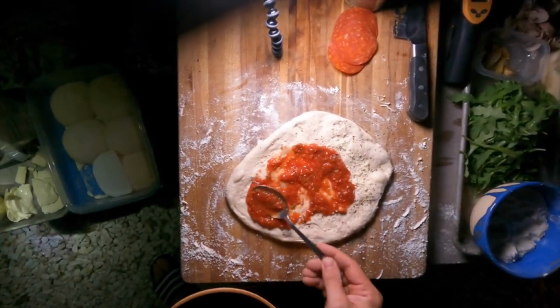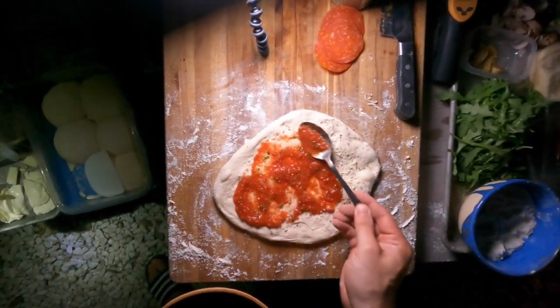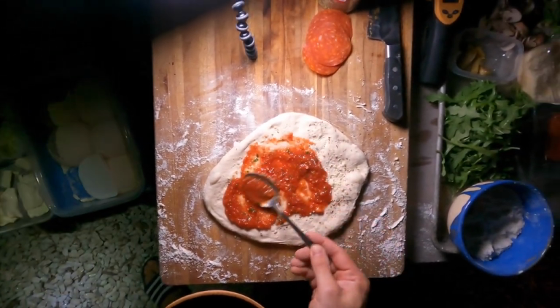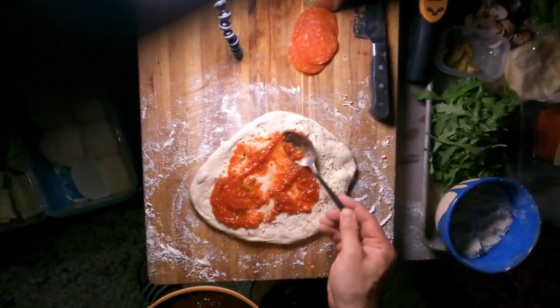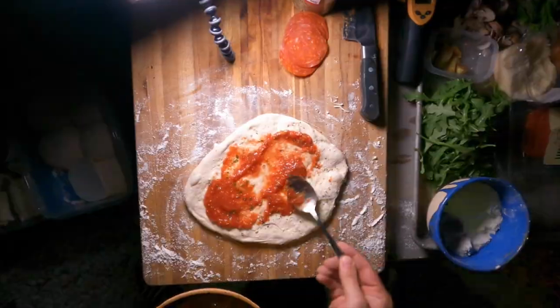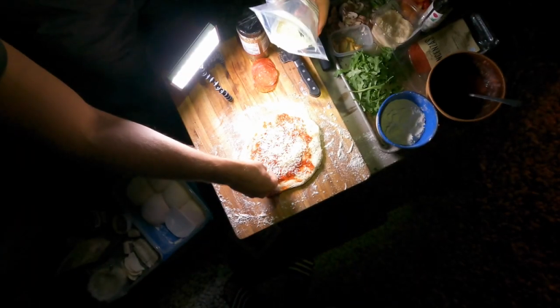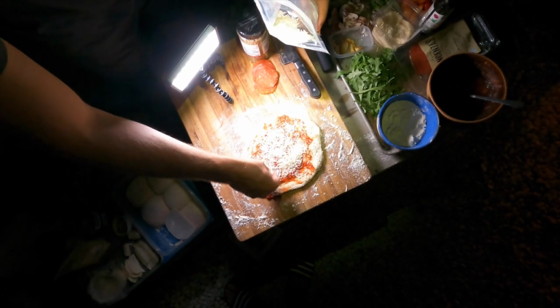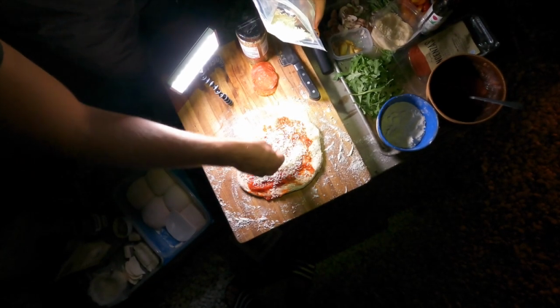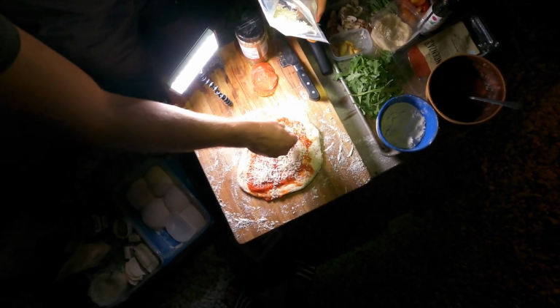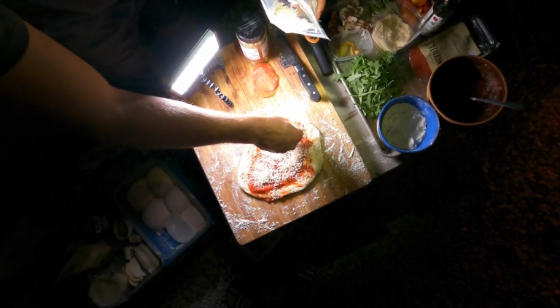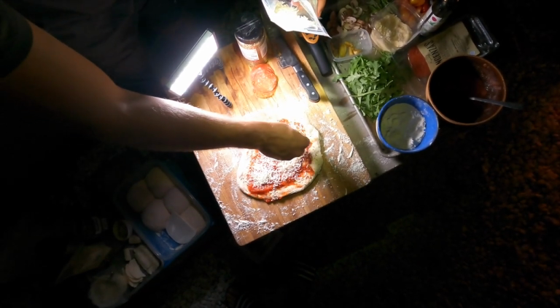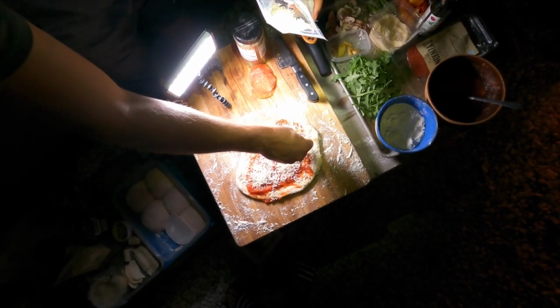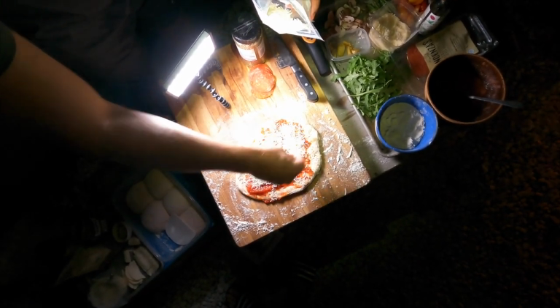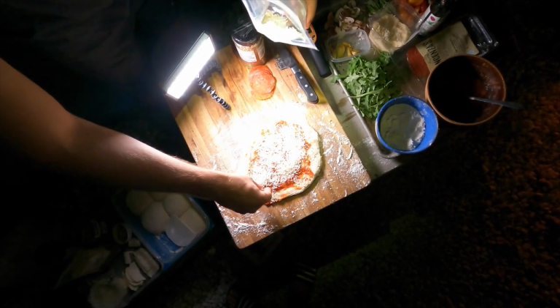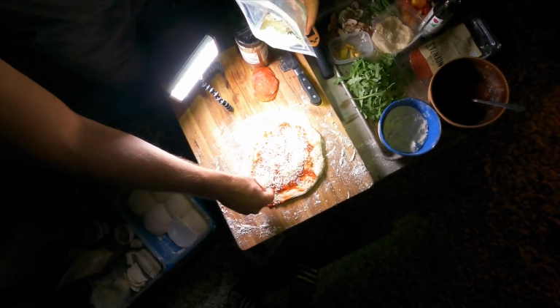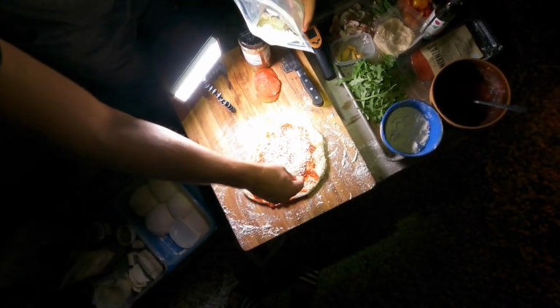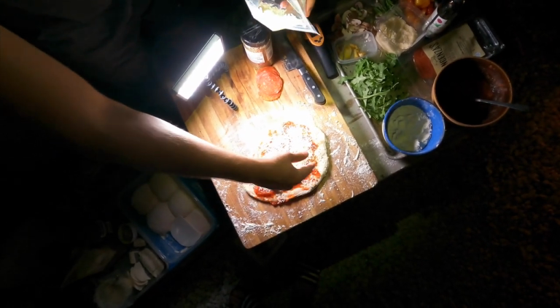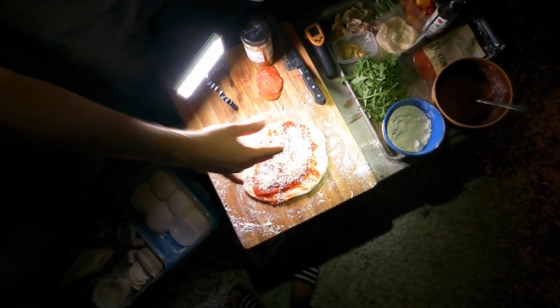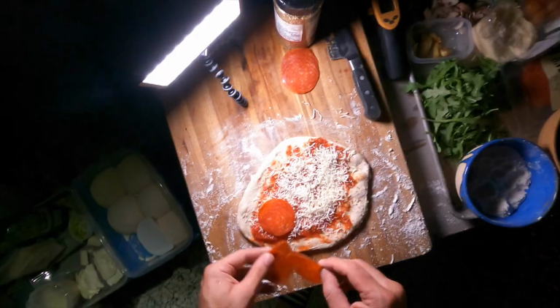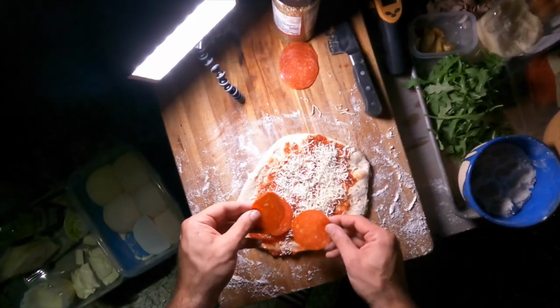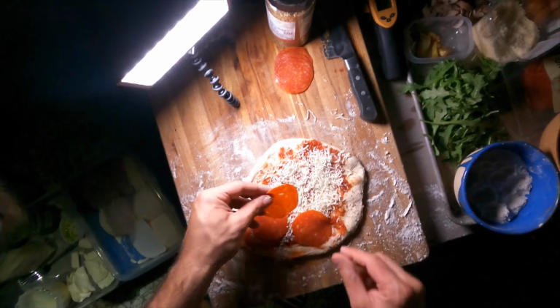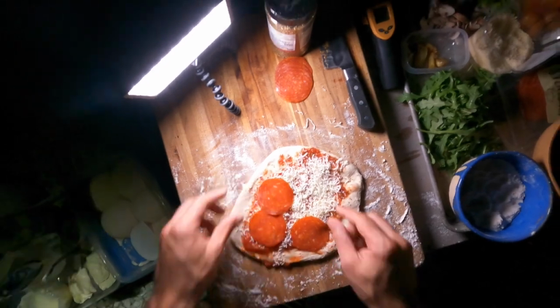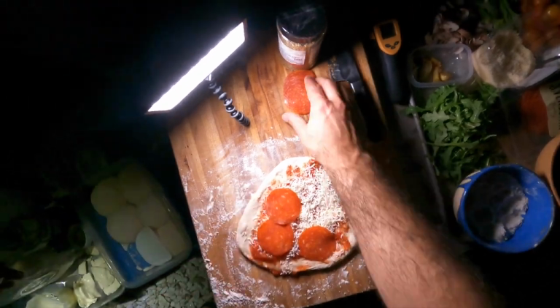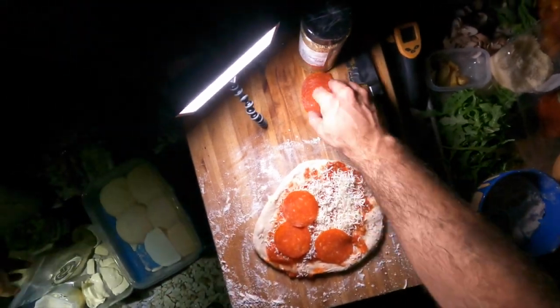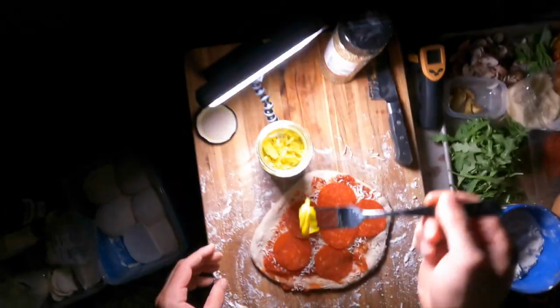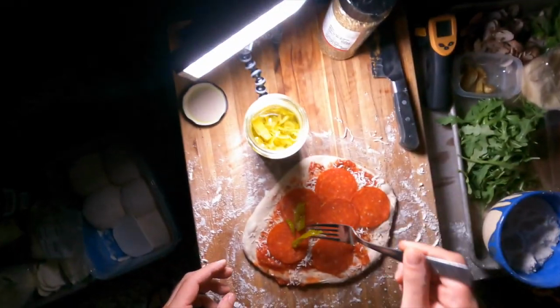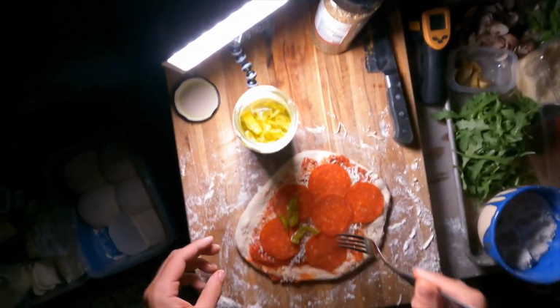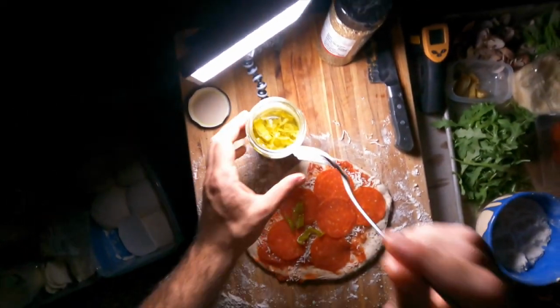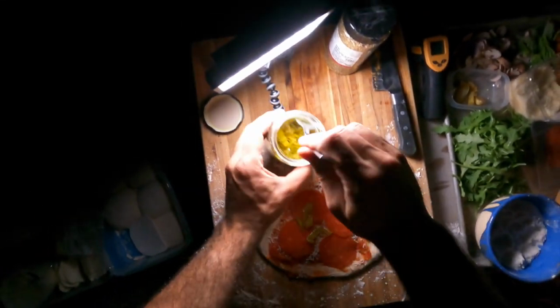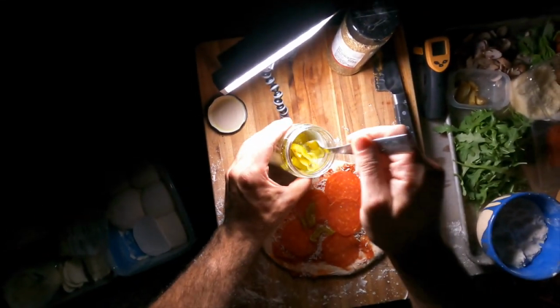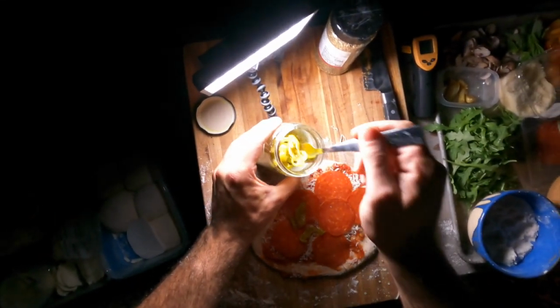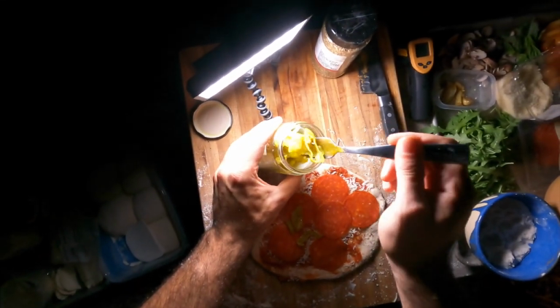I always put dried oregano and grated parmesan on every pizza I make. After that, you can choose your own adventure. This is a pepperoni pepperoncini pie — one of my favorites.